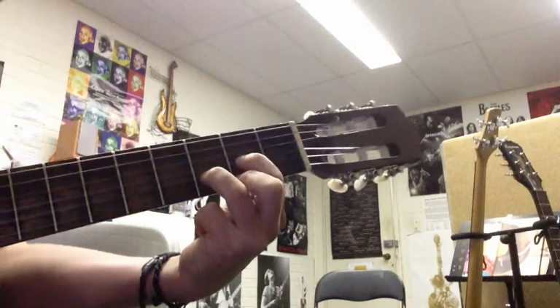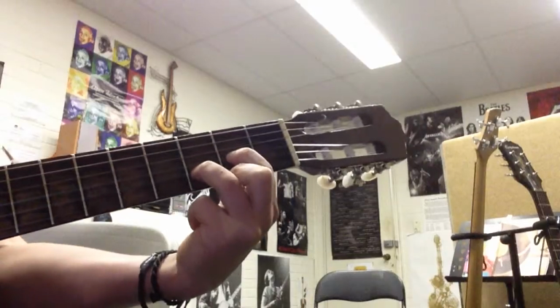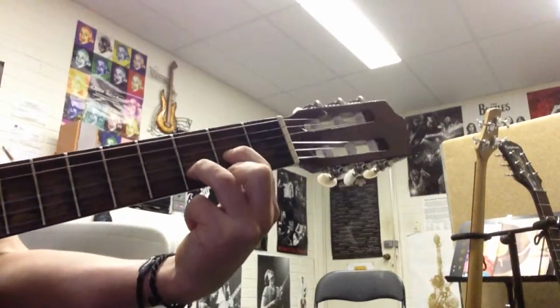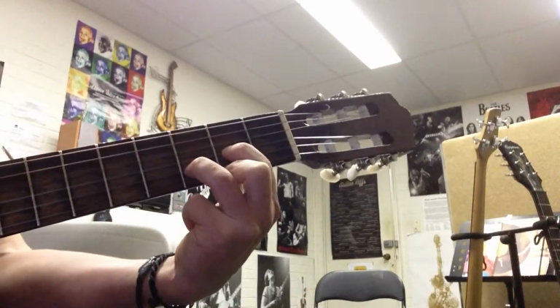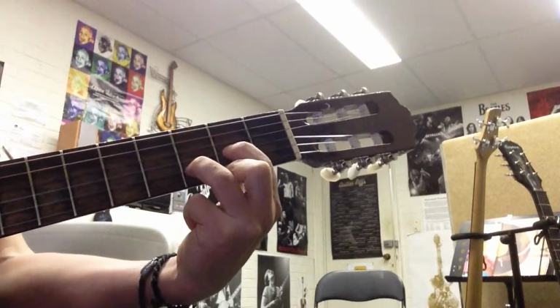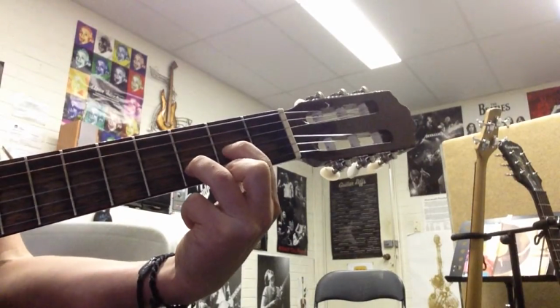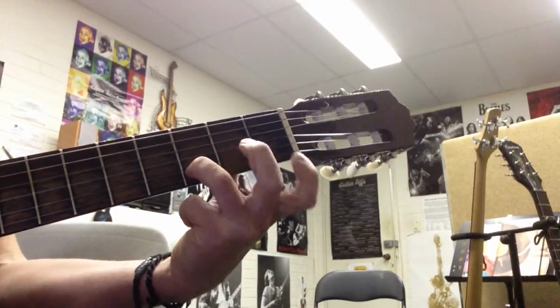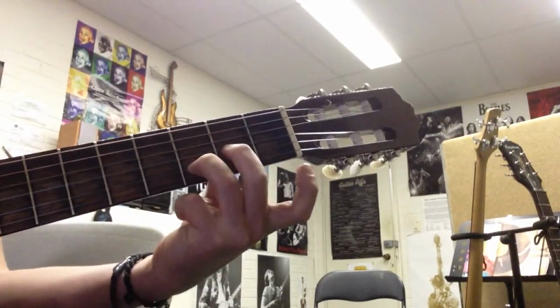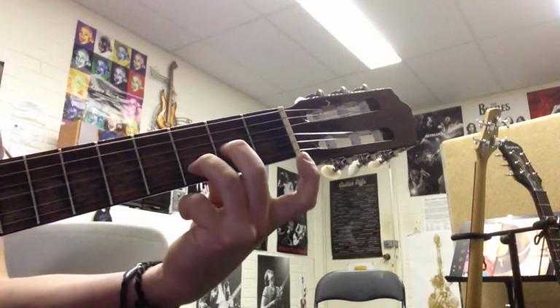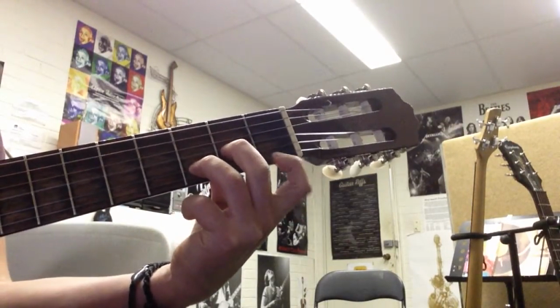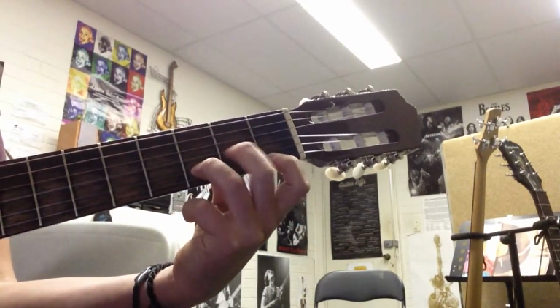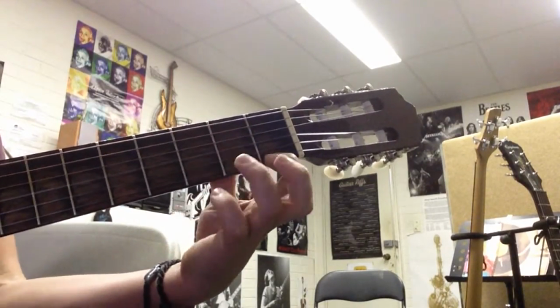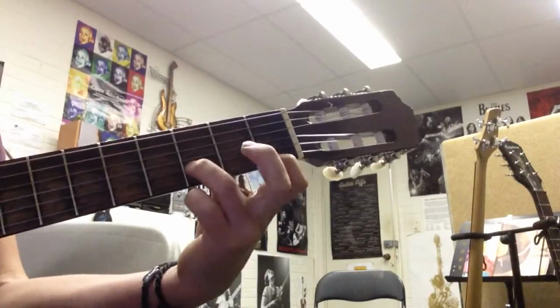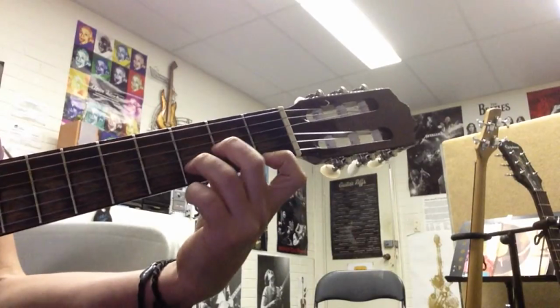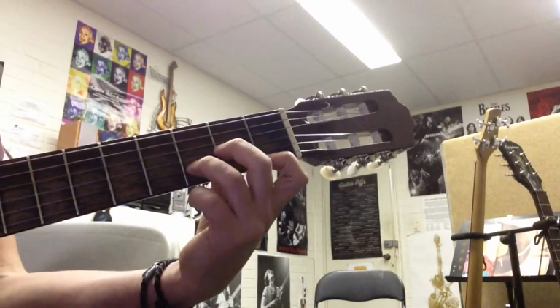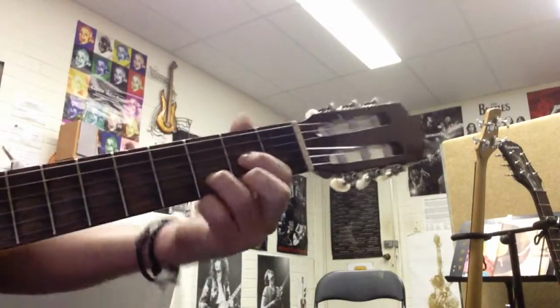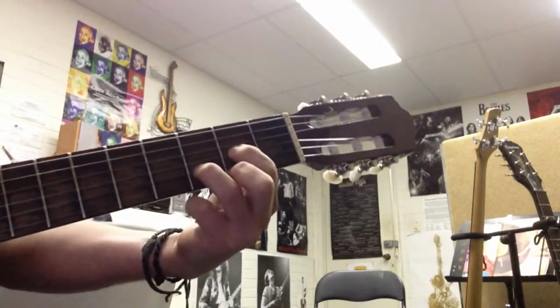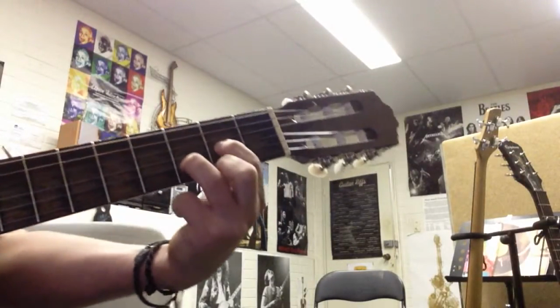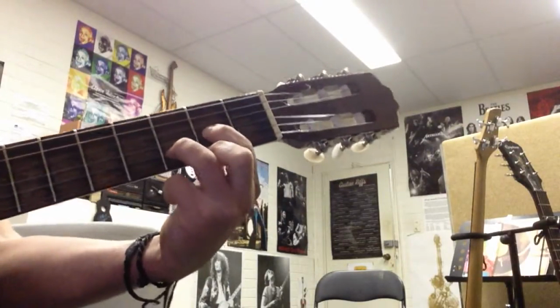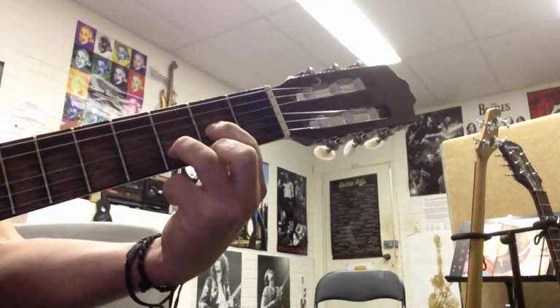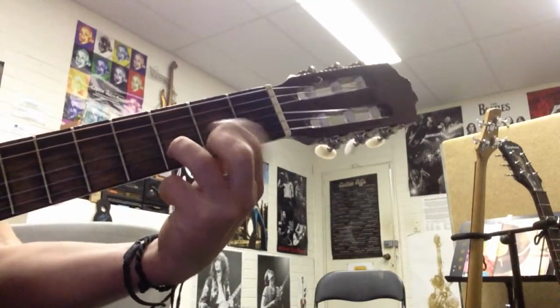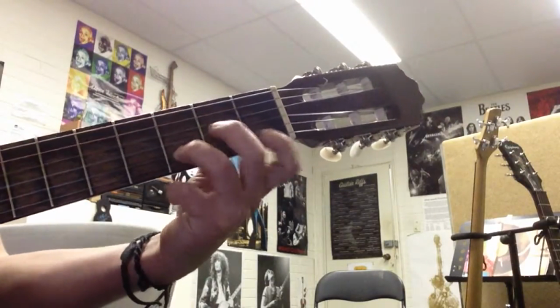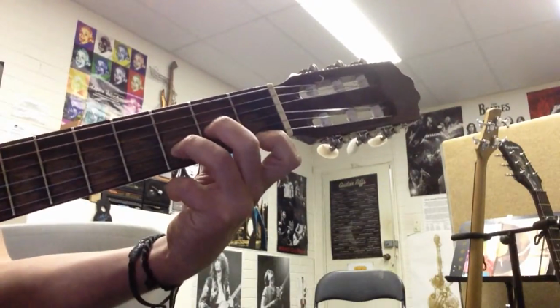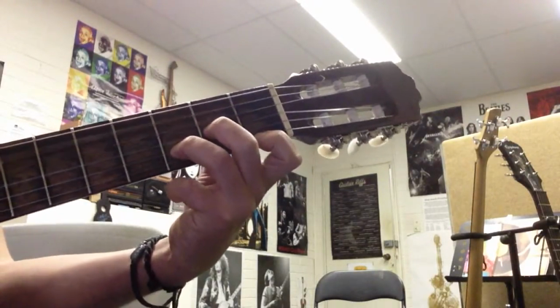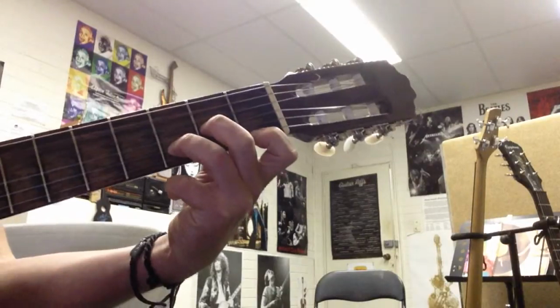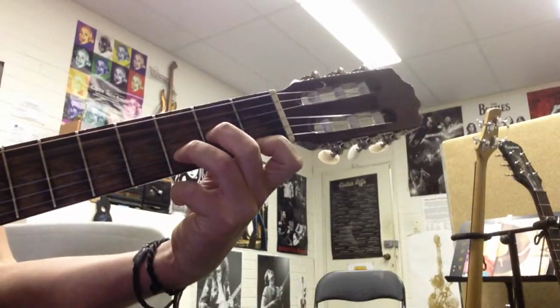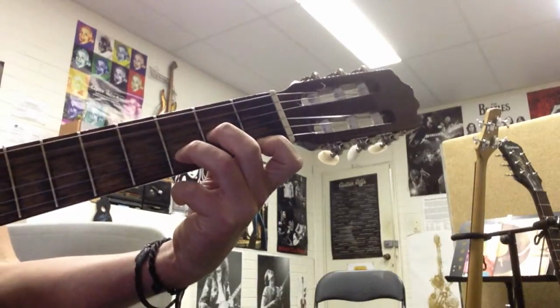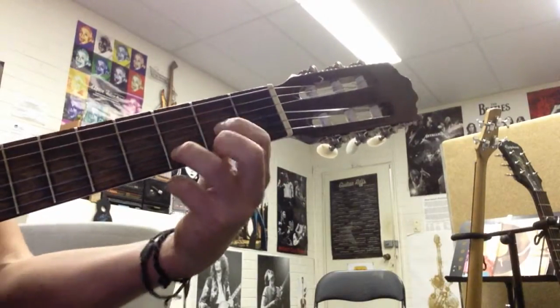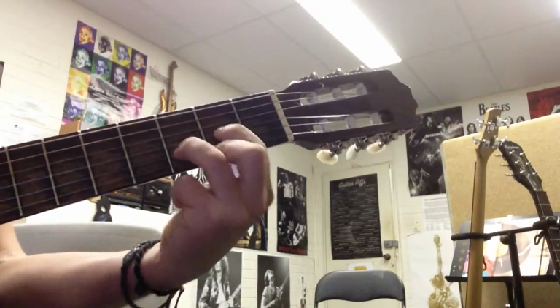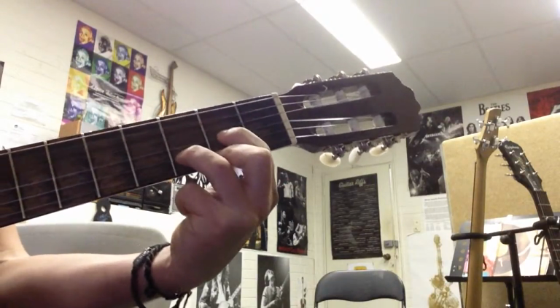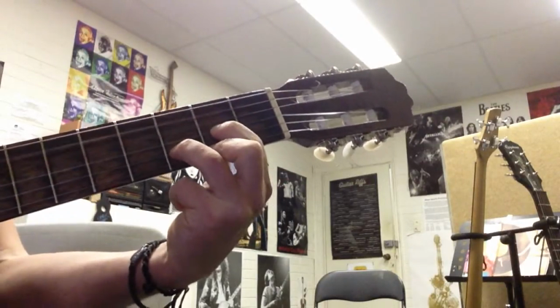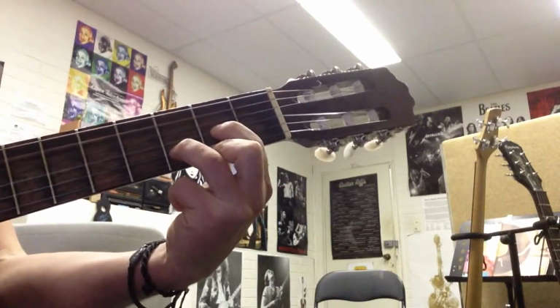D major chord. Then you change to a D minor chord. One, three, two. So that's the first thing to do — major to minor. Do that before you can do anything else.